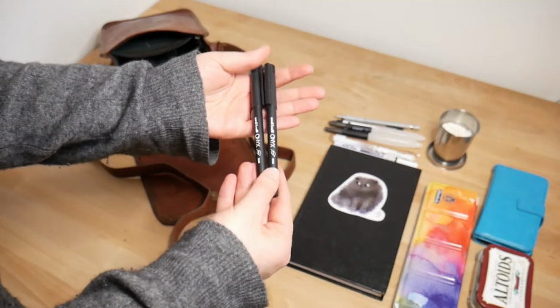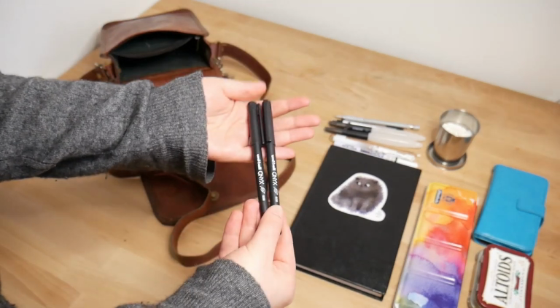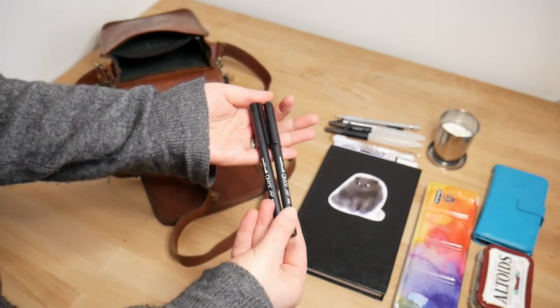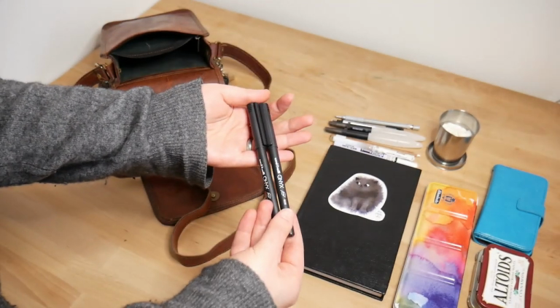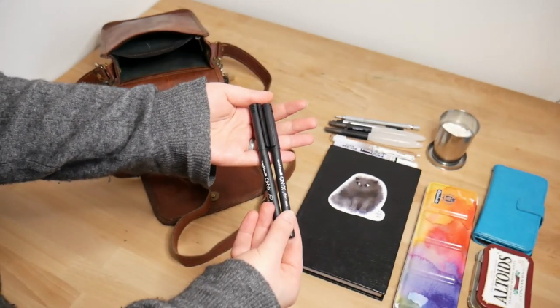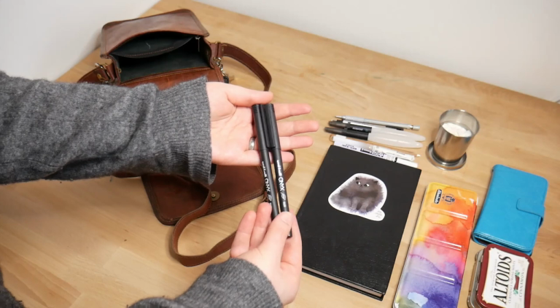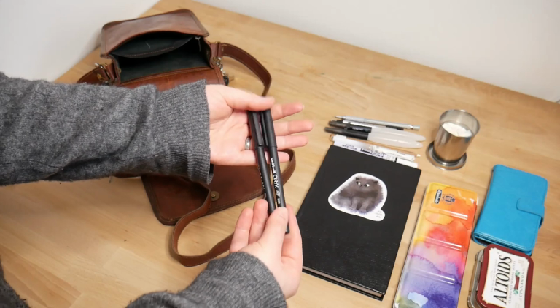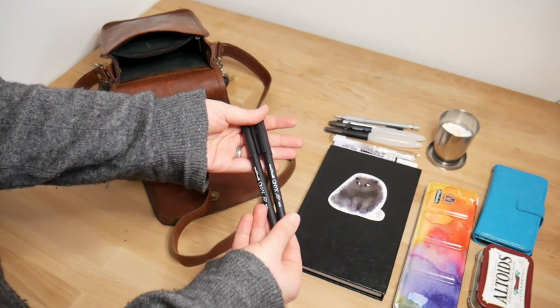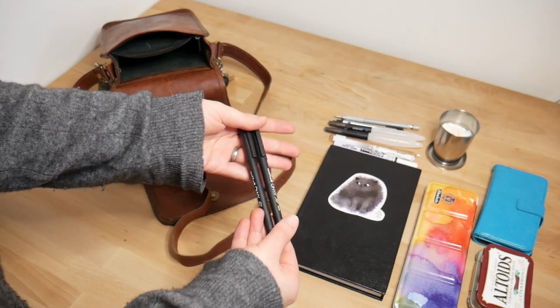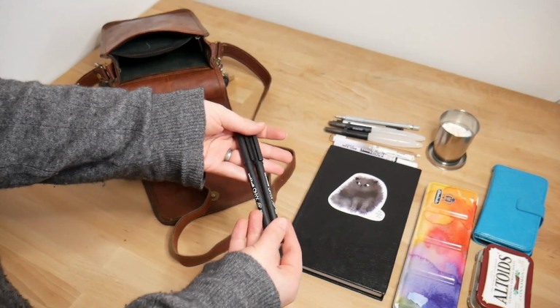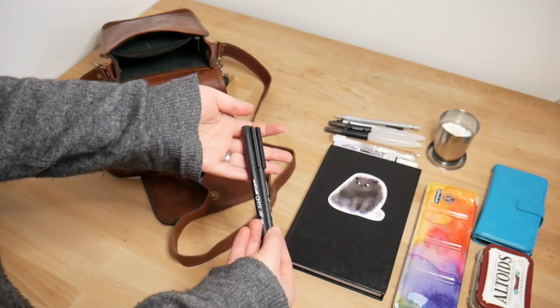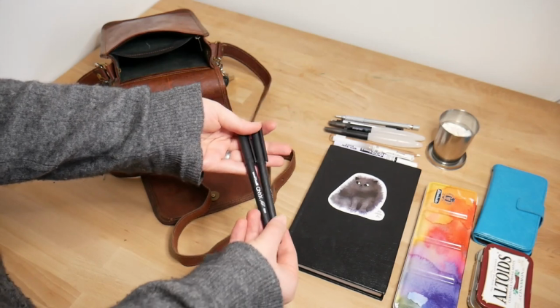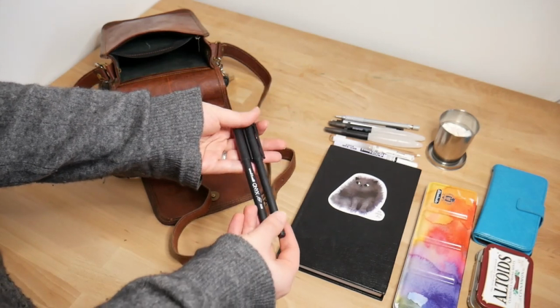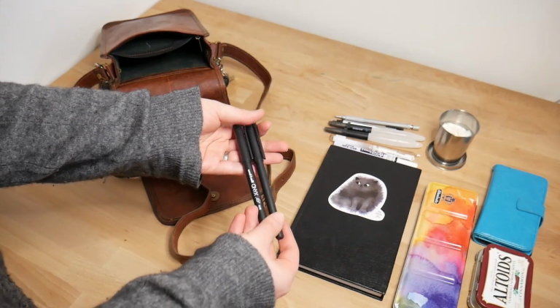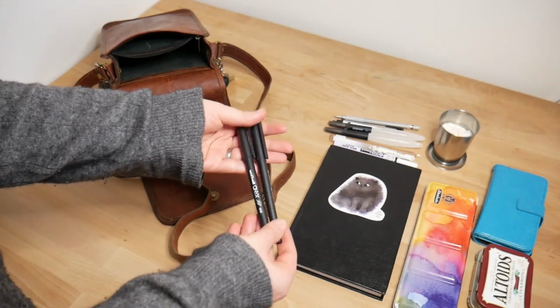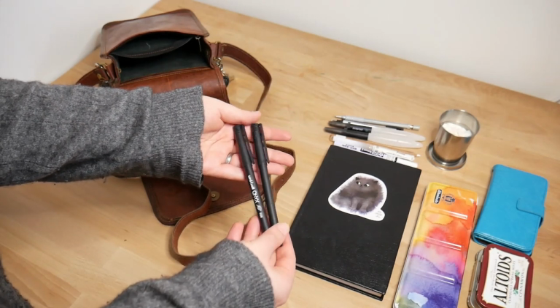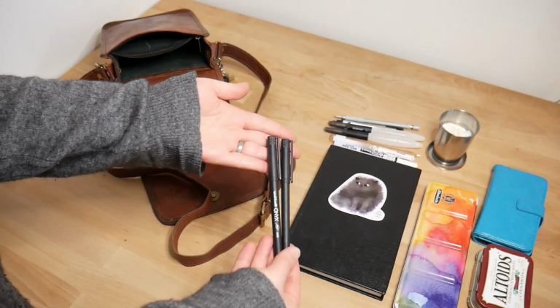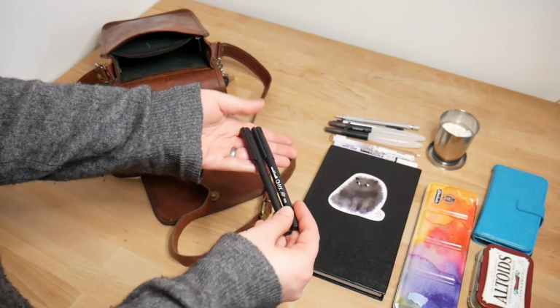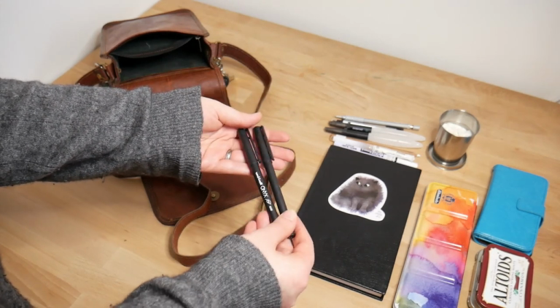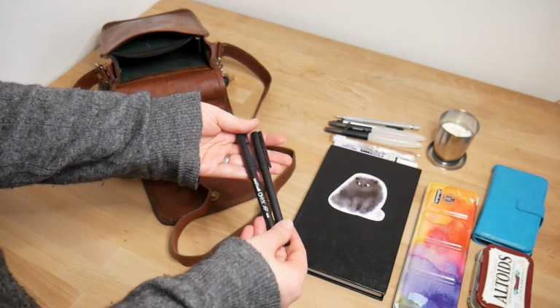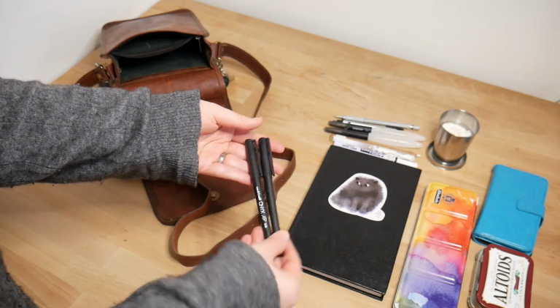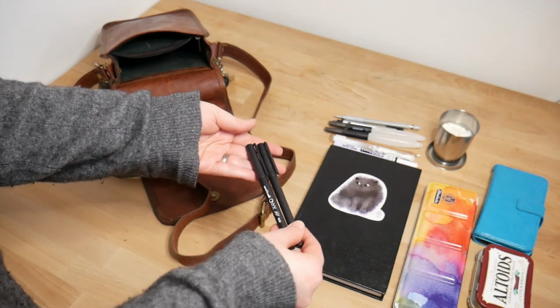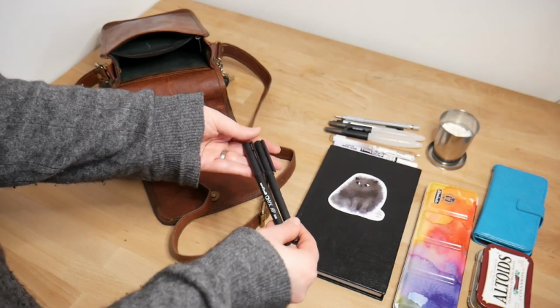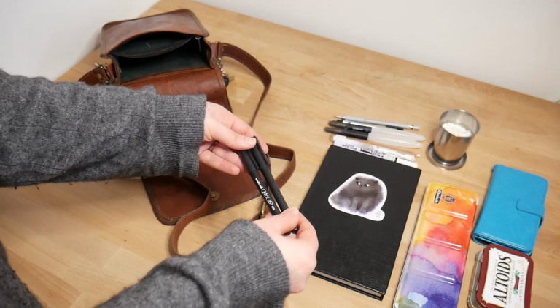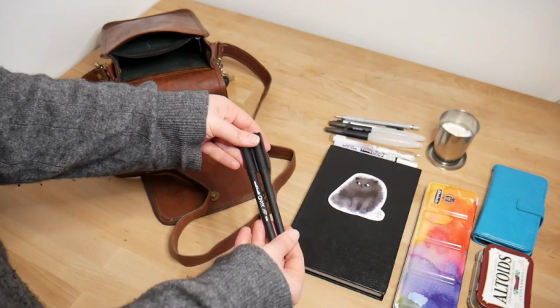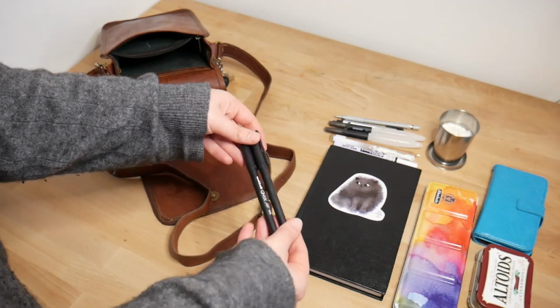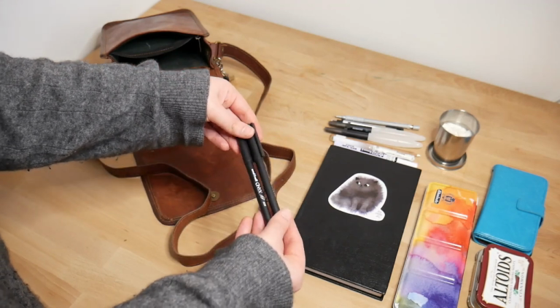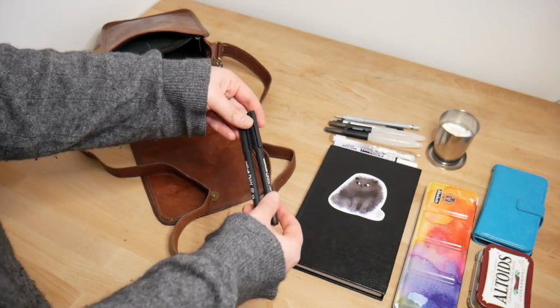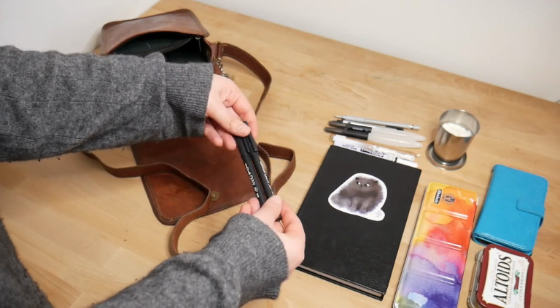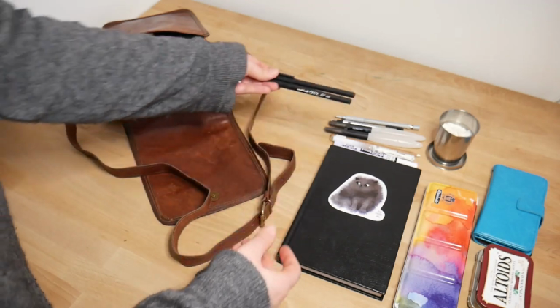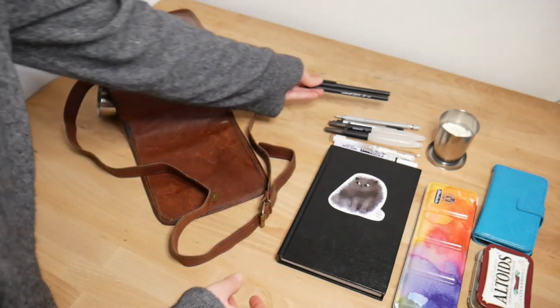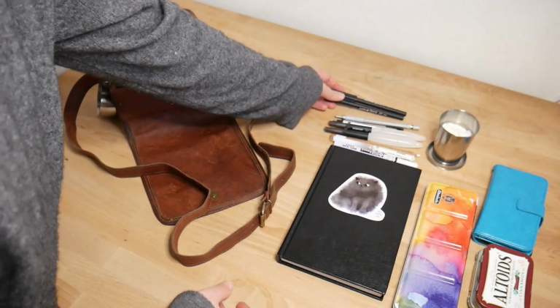So these are pens. More frequently, I use pen than pencil for sketching. These are just Uniball Onyx pens. They're cheap — they came in a pack of 12, but they're completely waterproof and very black. I love them.